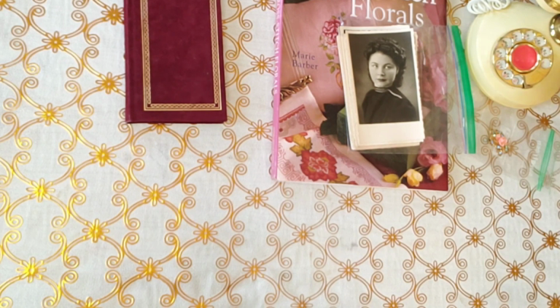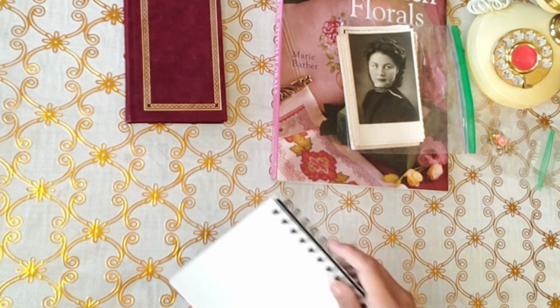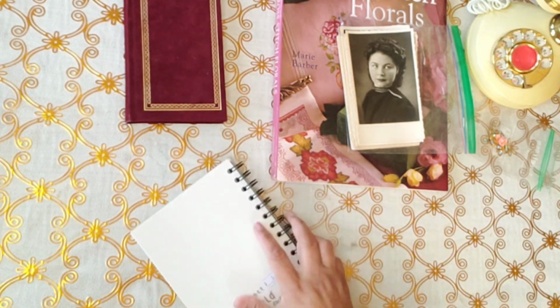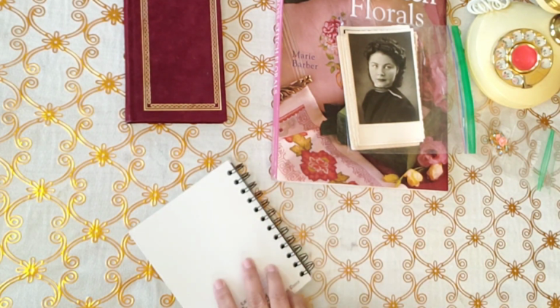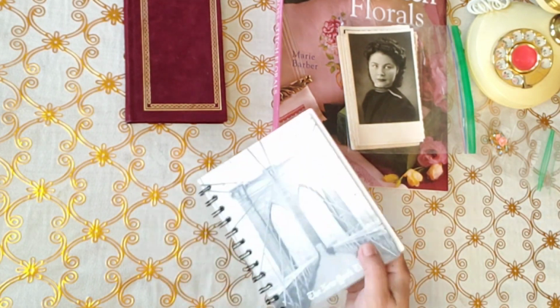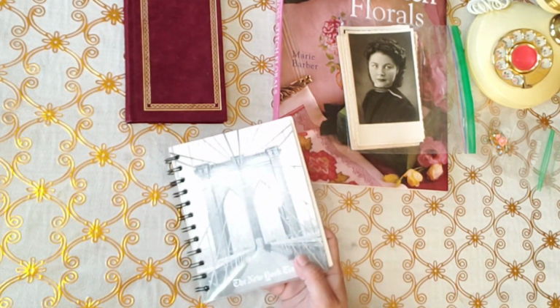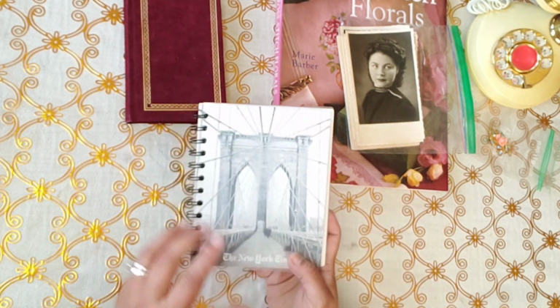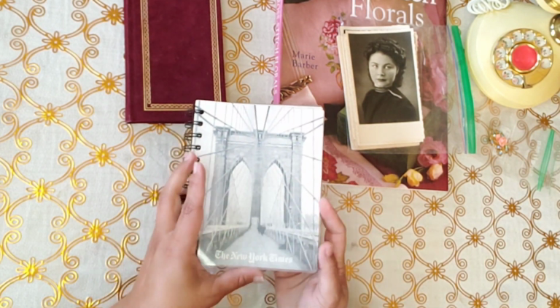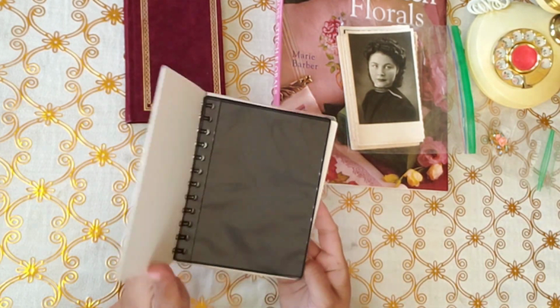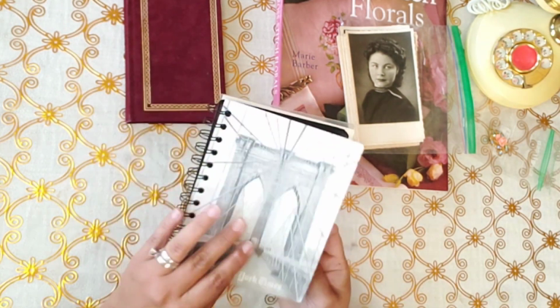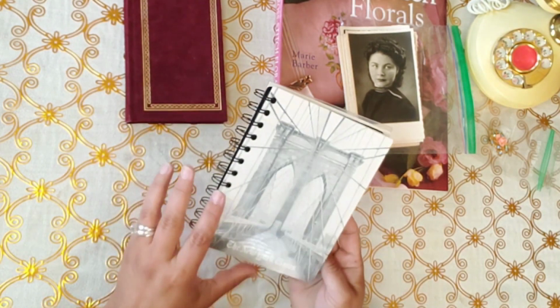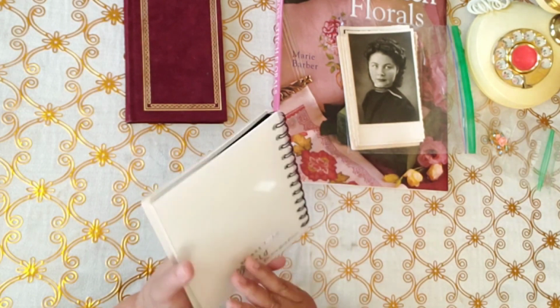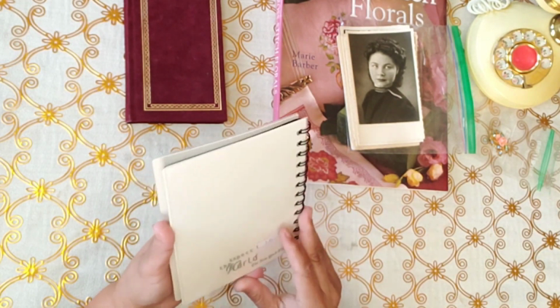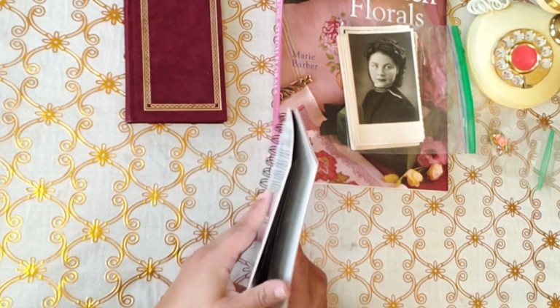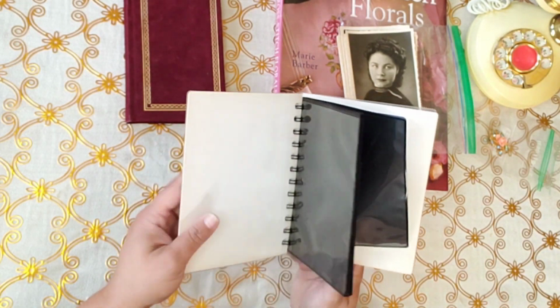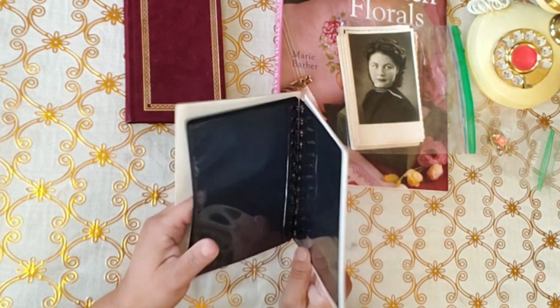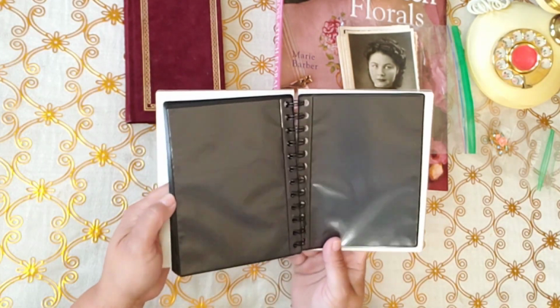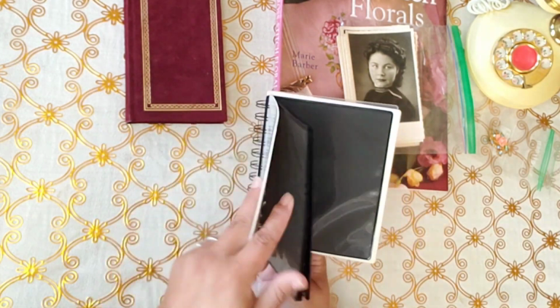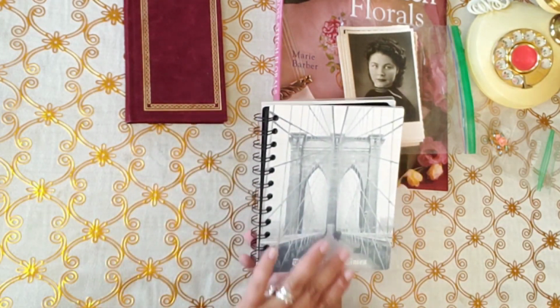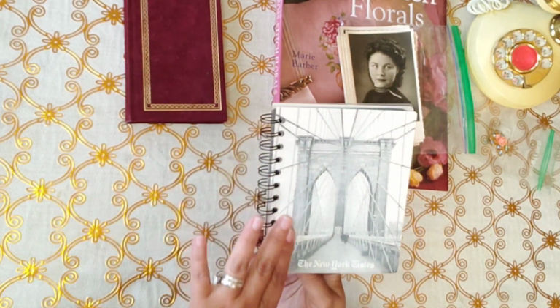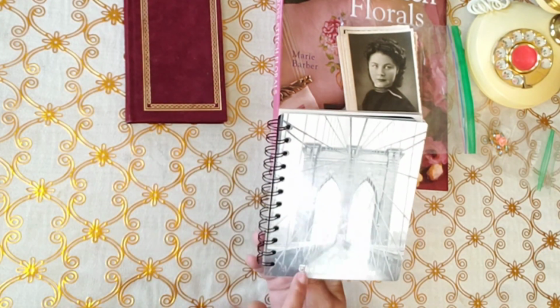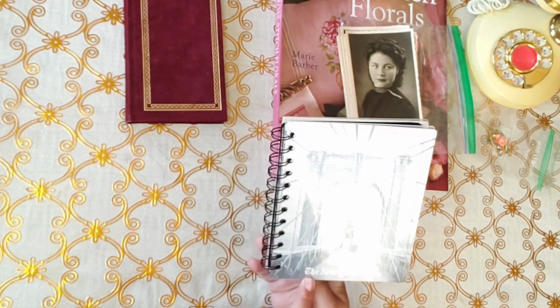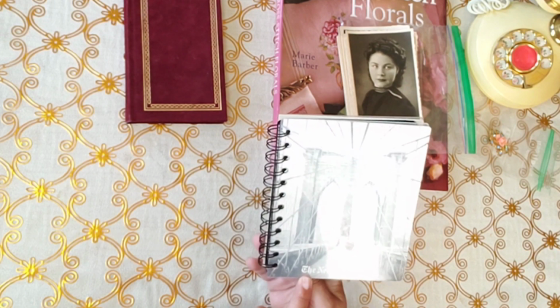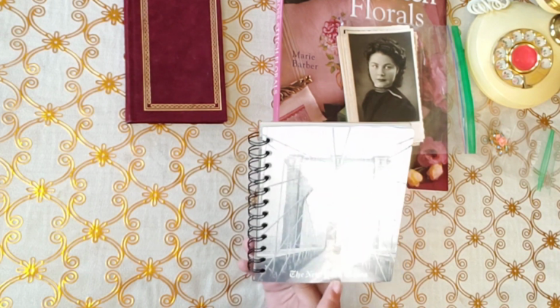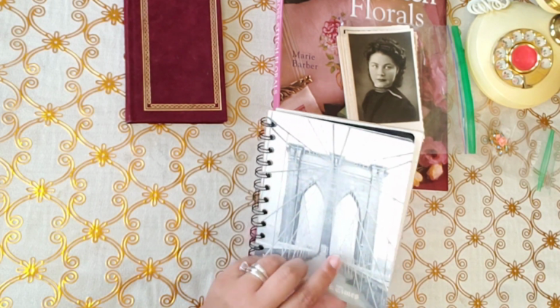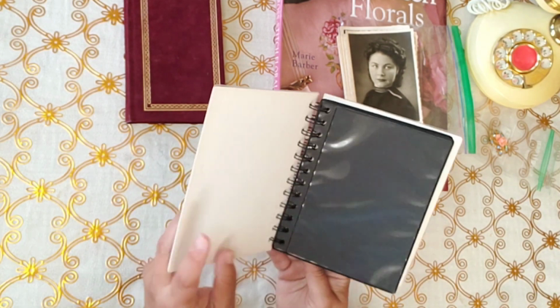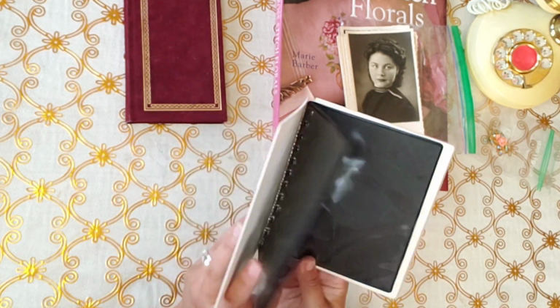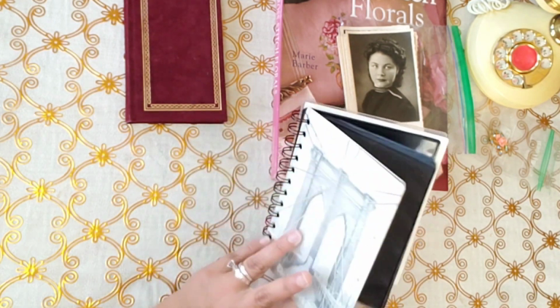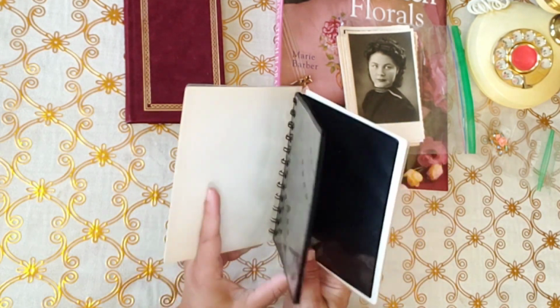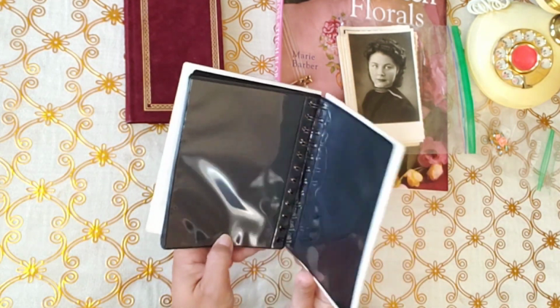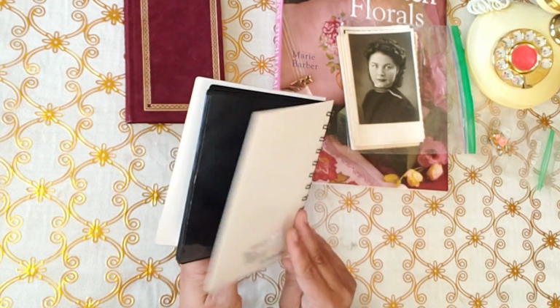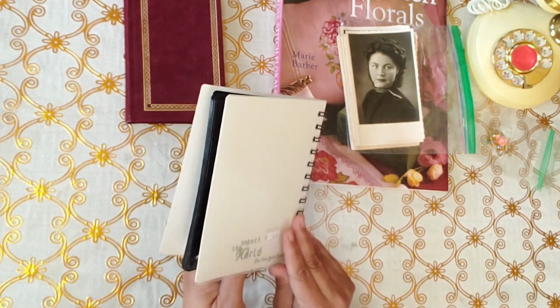Then we went to a thrift store and this was a dollar. I thought it was pretty cool for a dollar — The New York Times. Really, really in good condition.